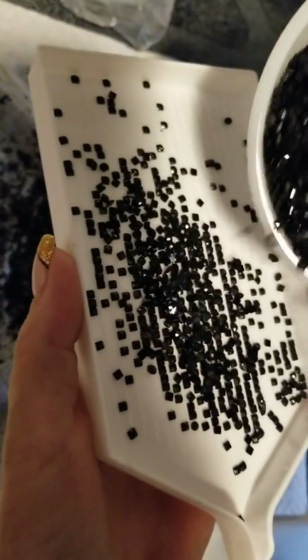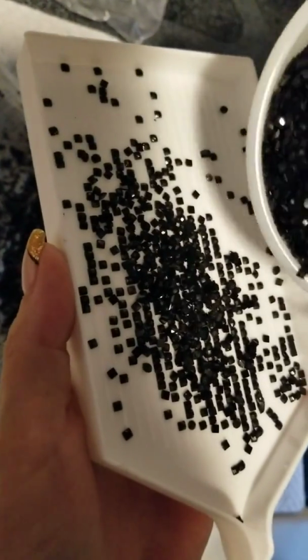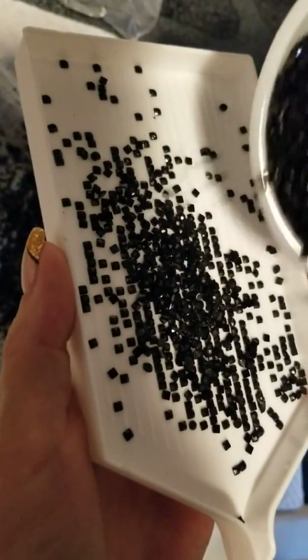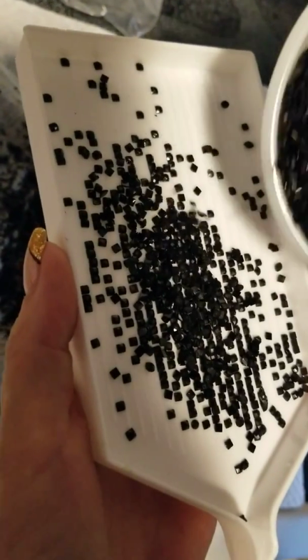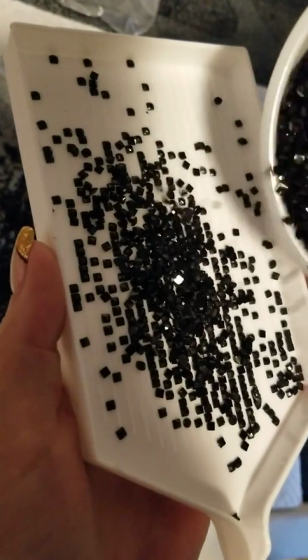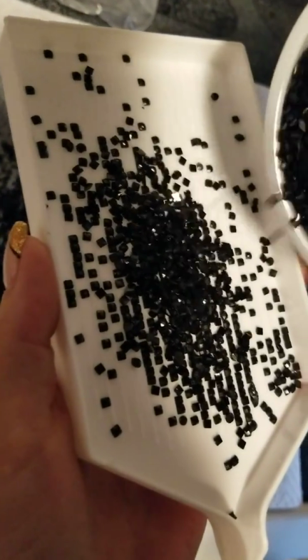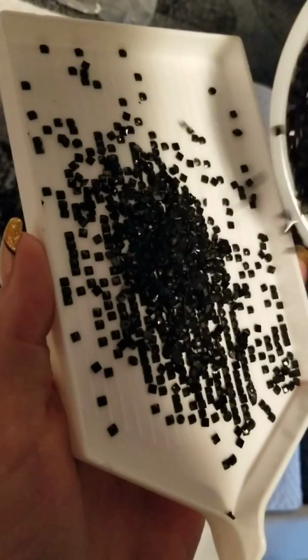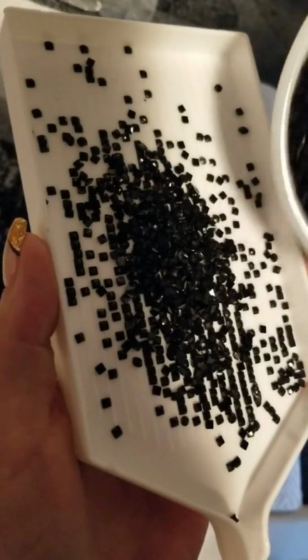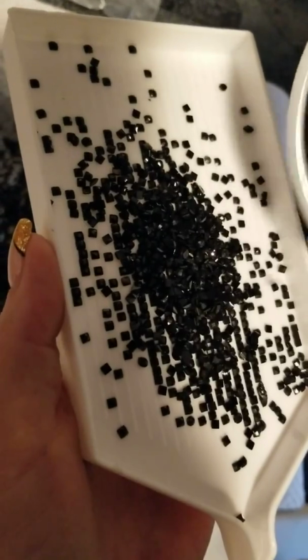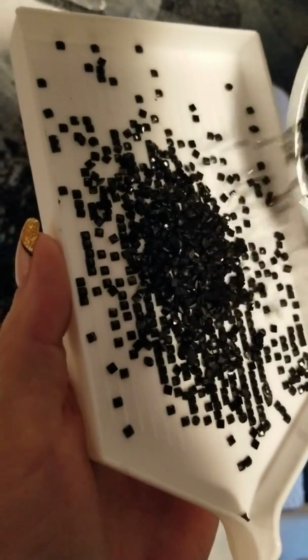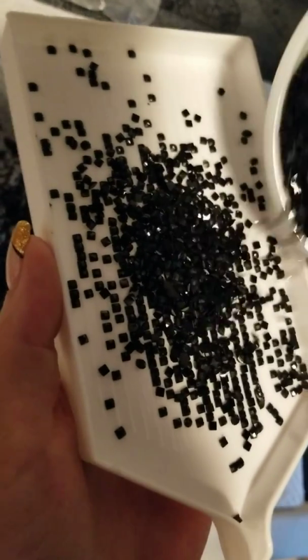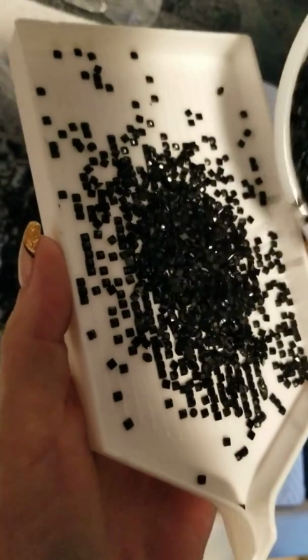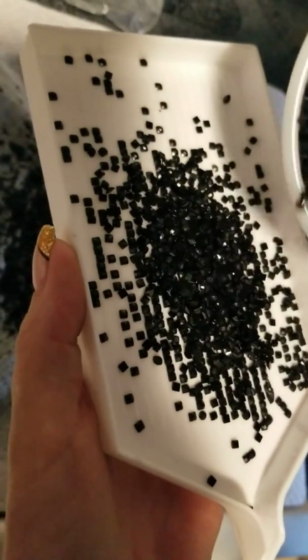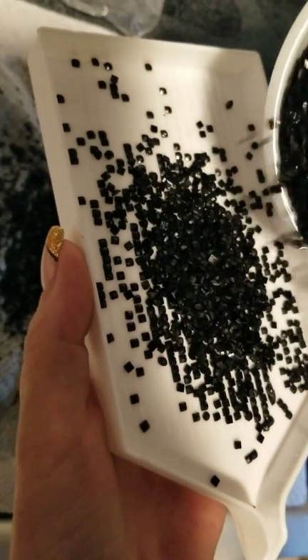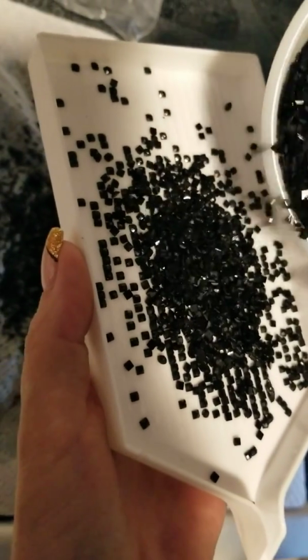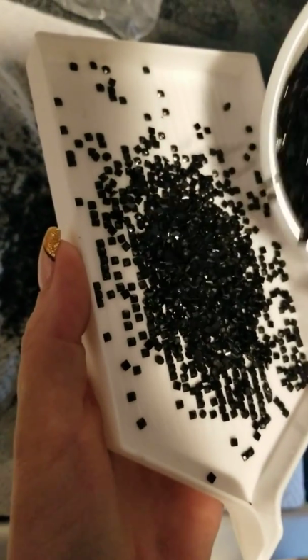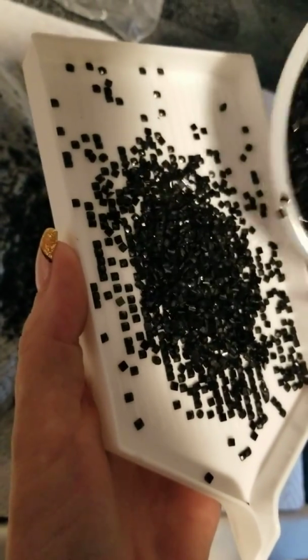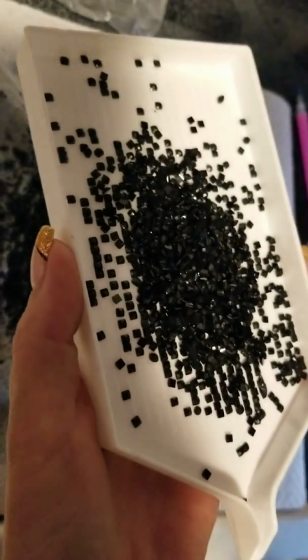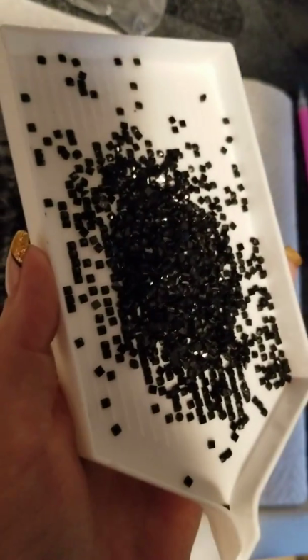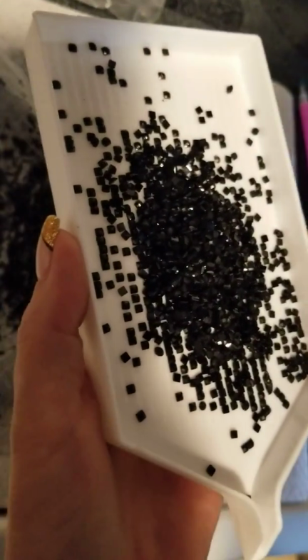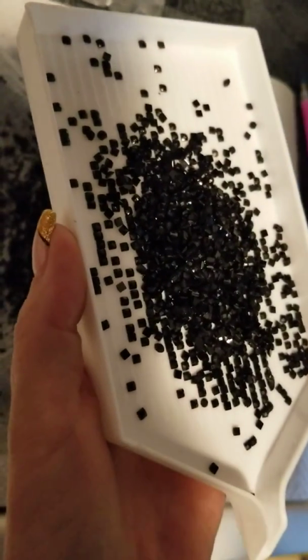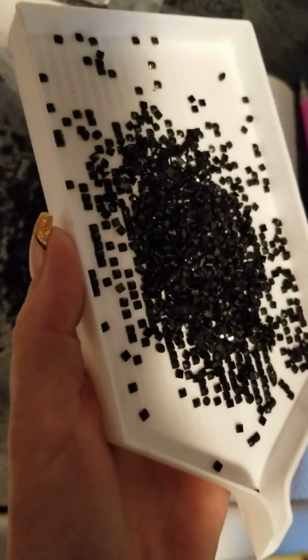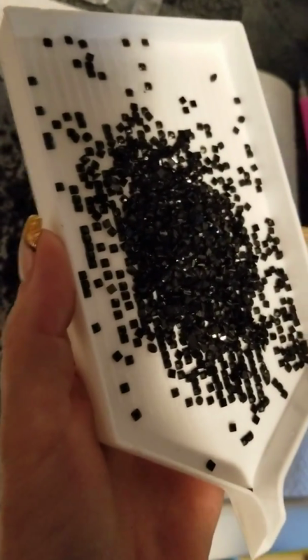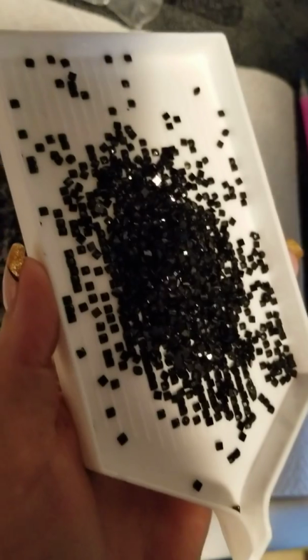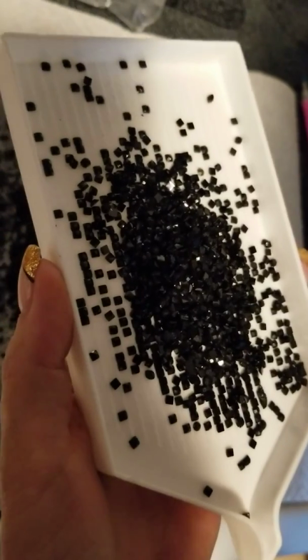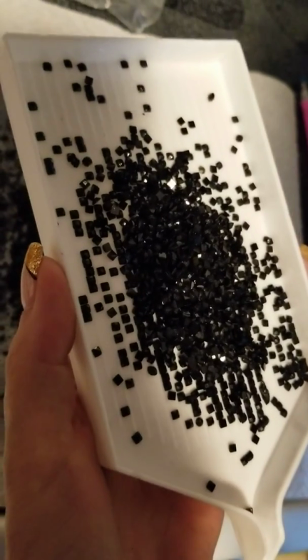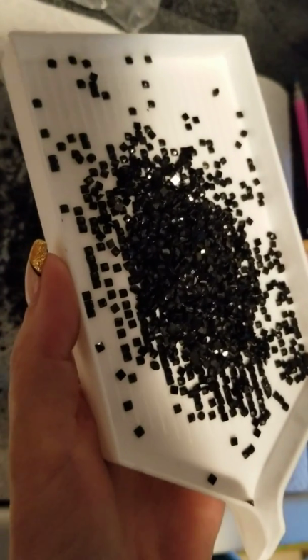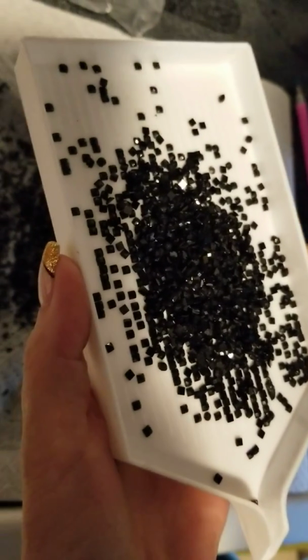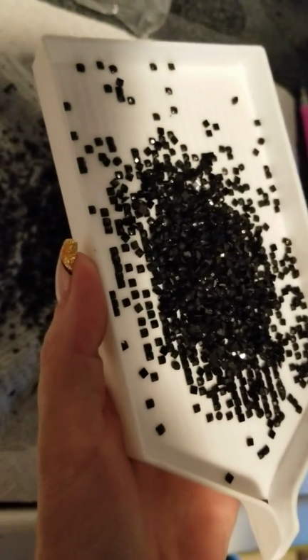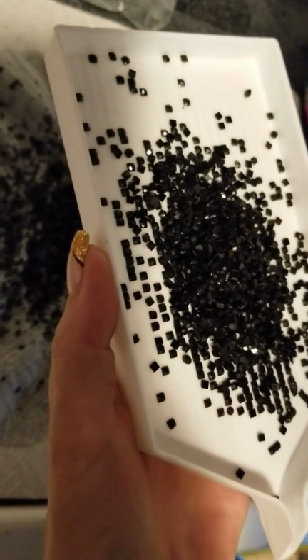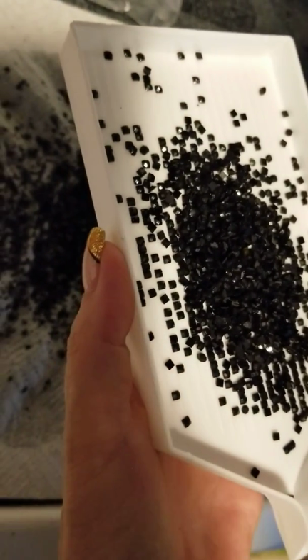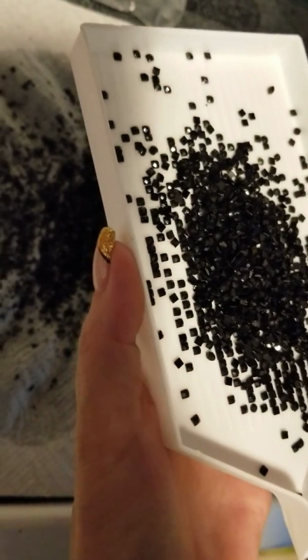I'm pouring with my right hand — this is really difficult. I've got drills trying to escape!